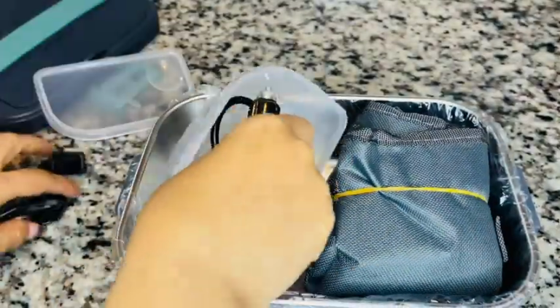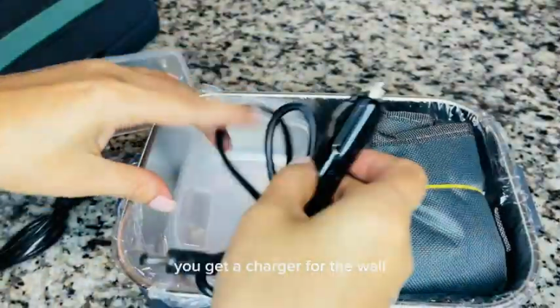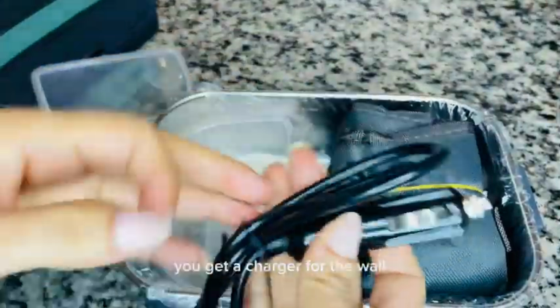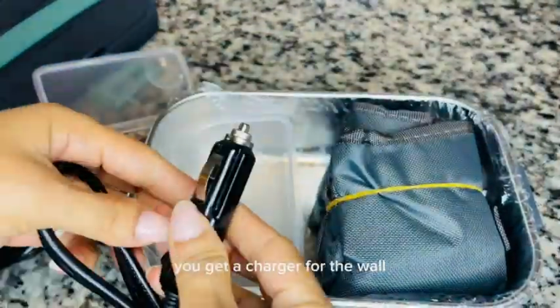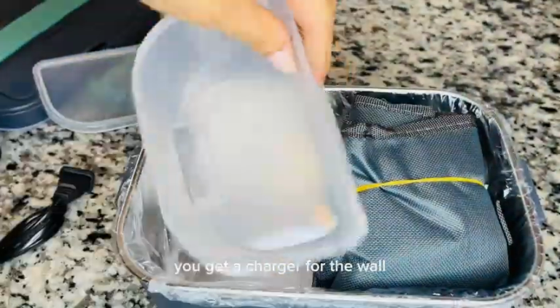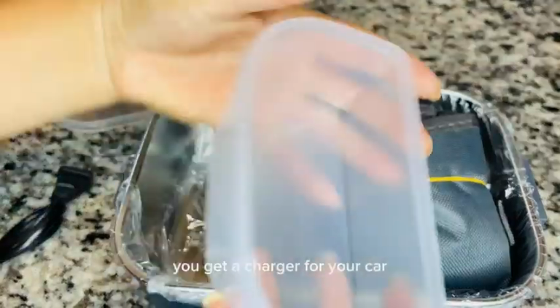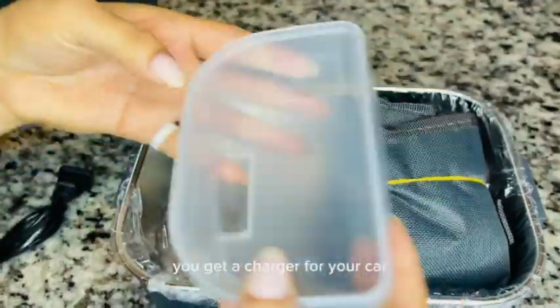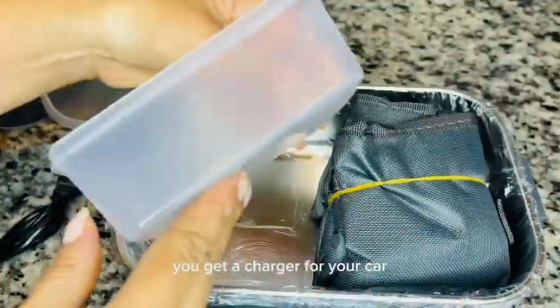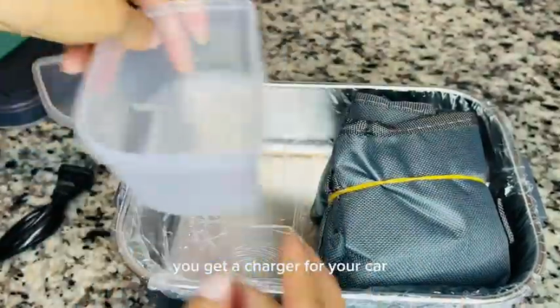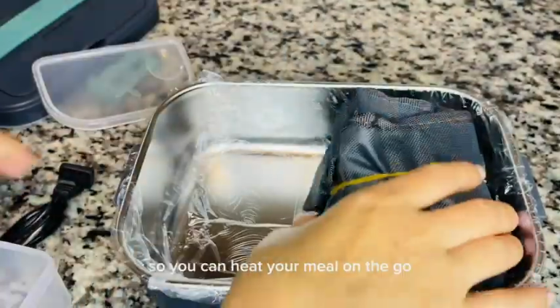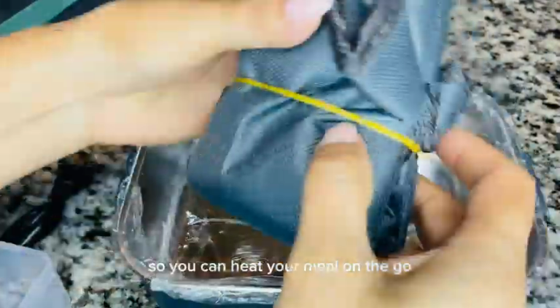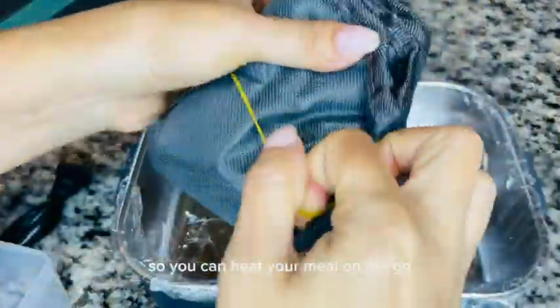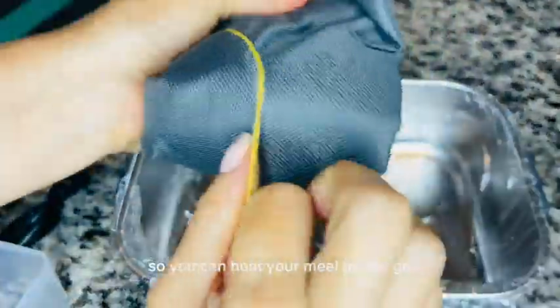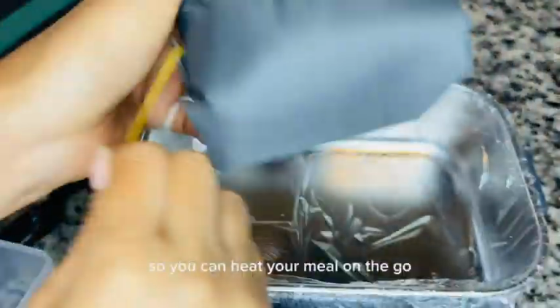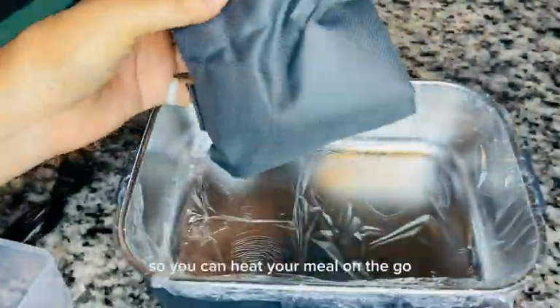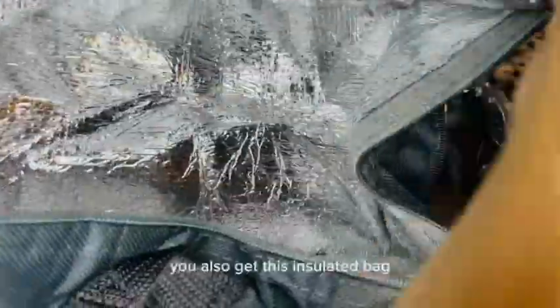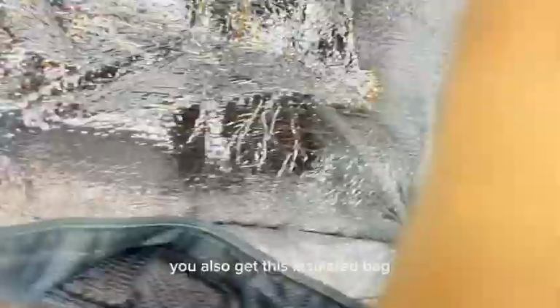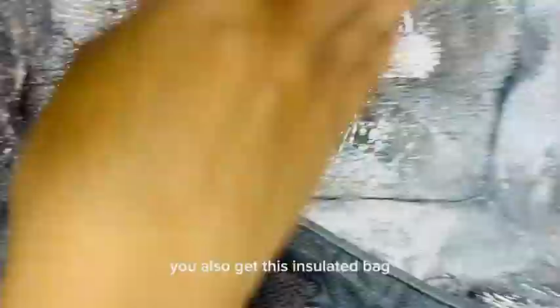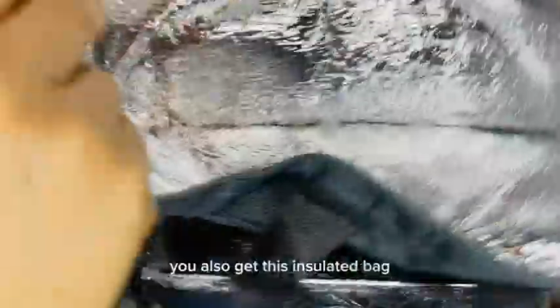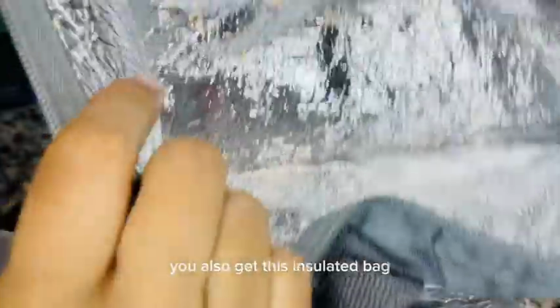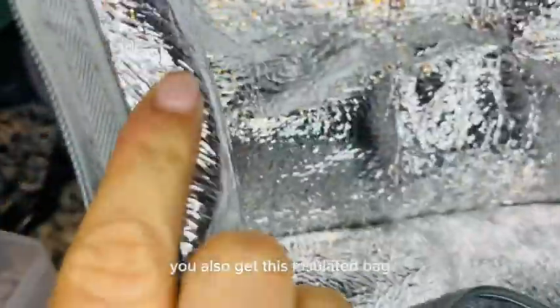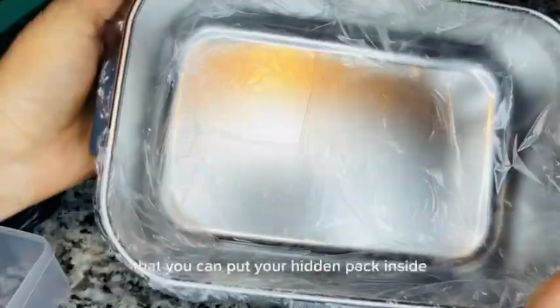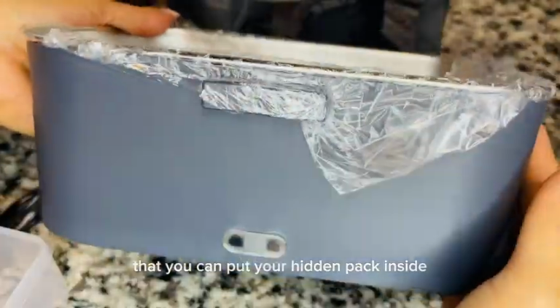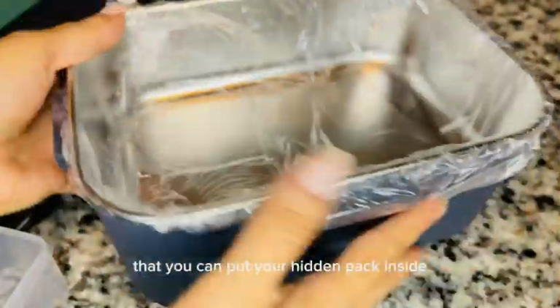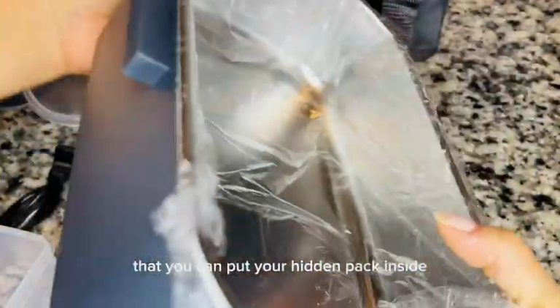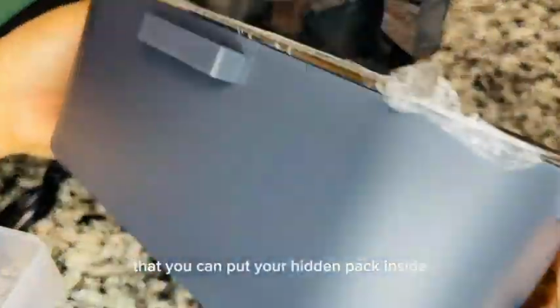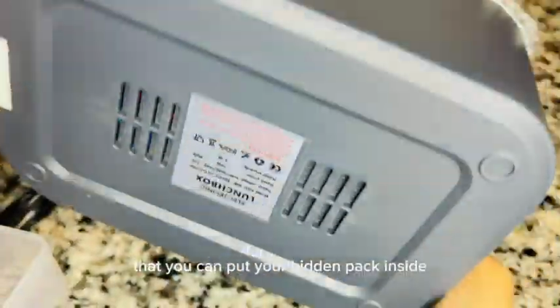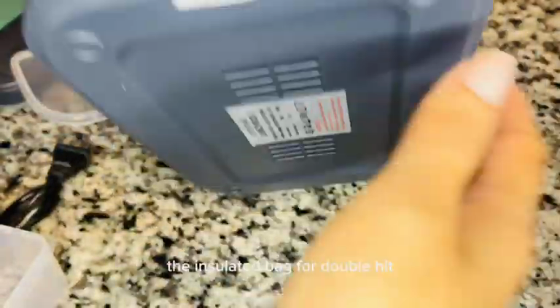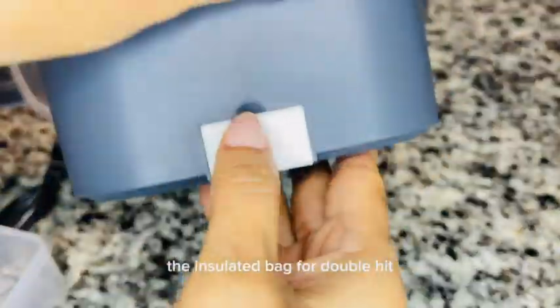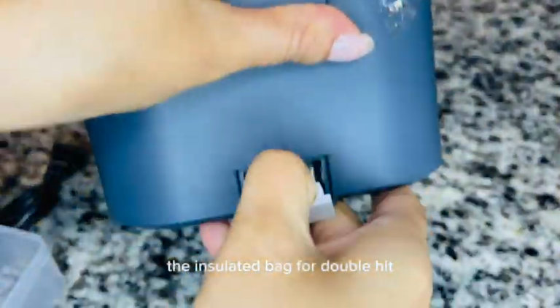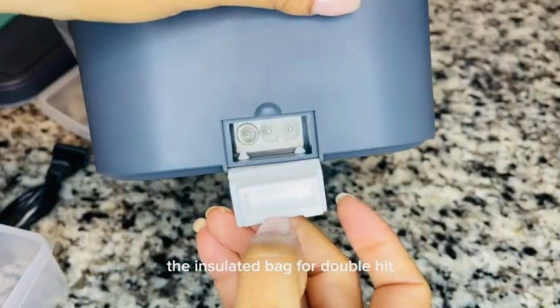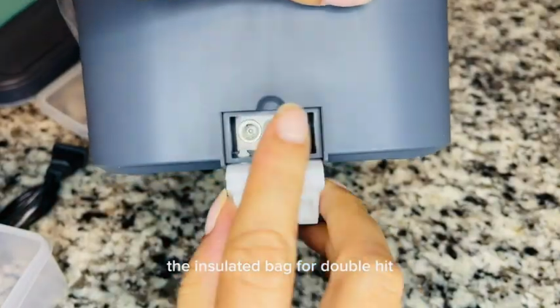You get a charger for the wall and a charger for your car so you can heat your meal on the go. You also get an insulated bag that you can put your heated lunchbox inside for double heat.